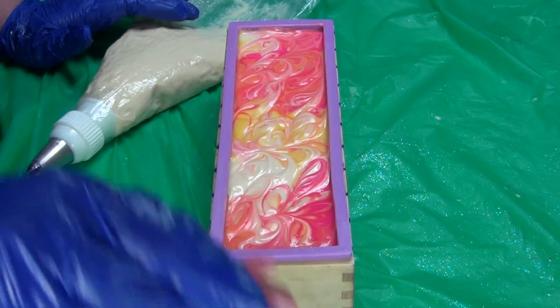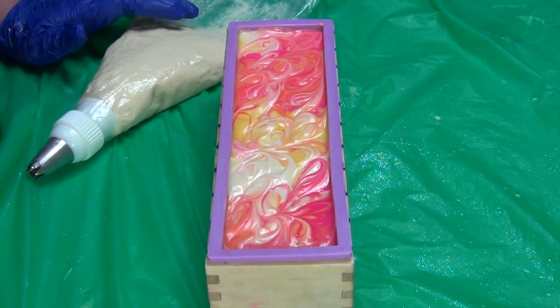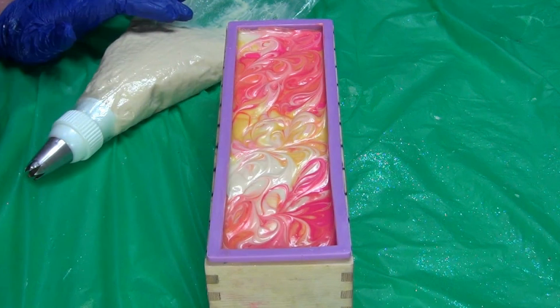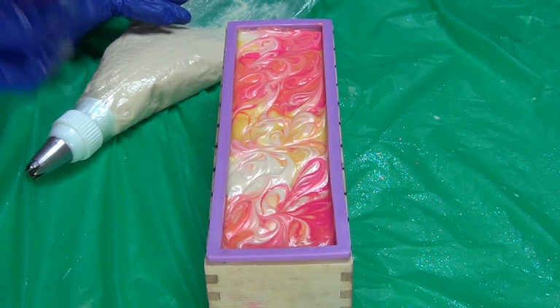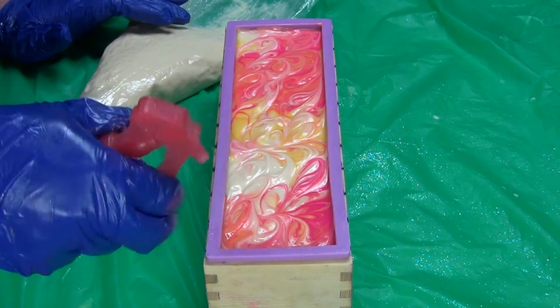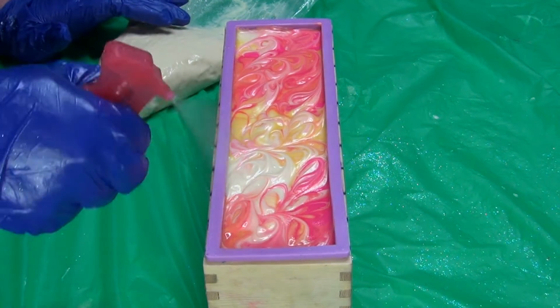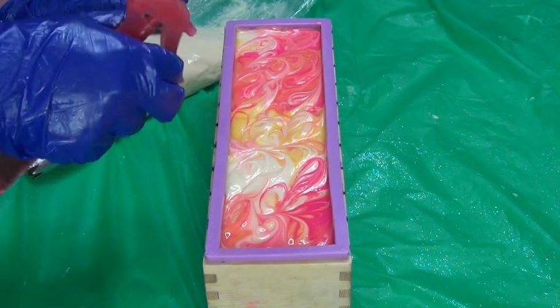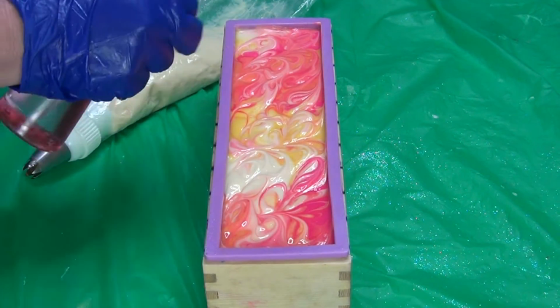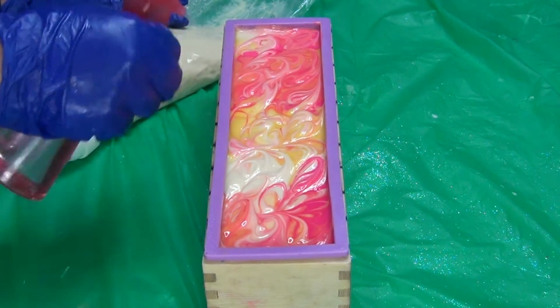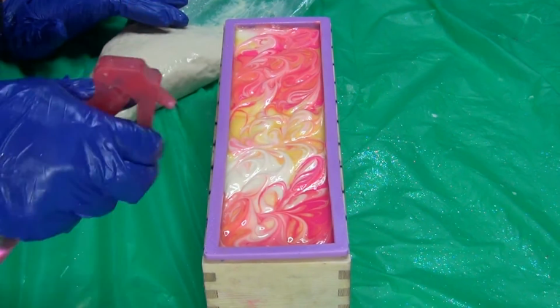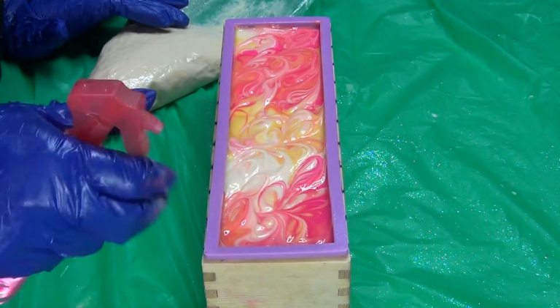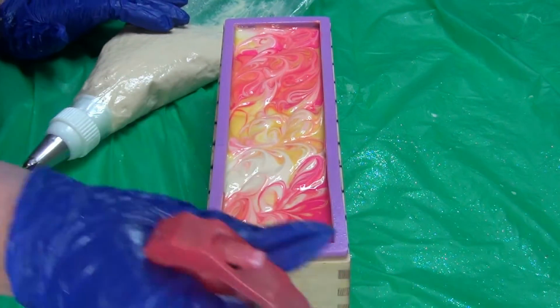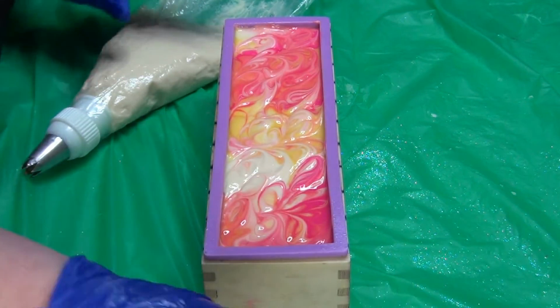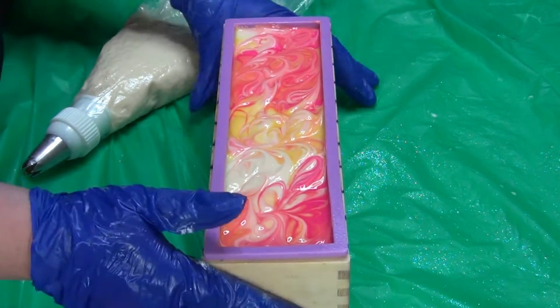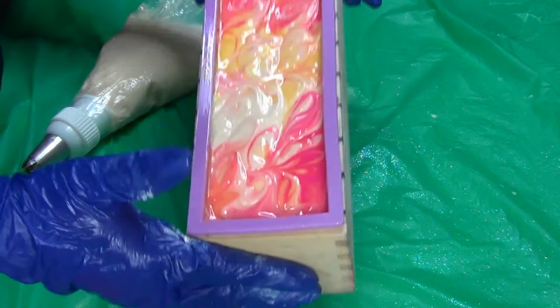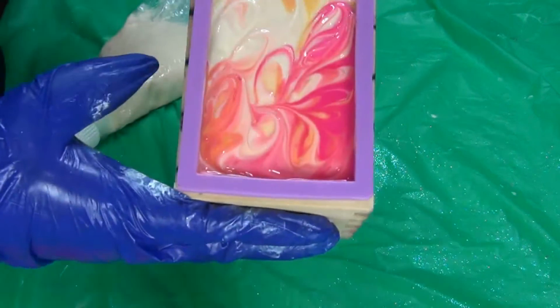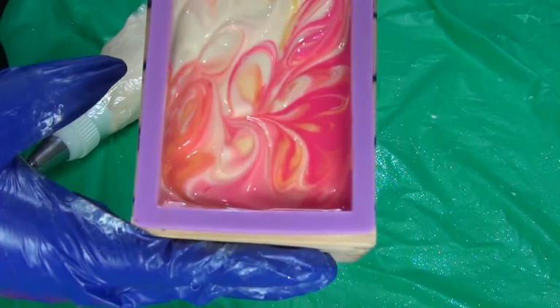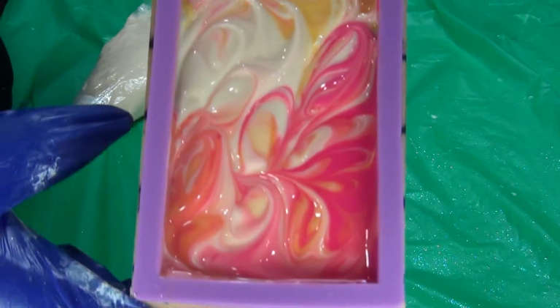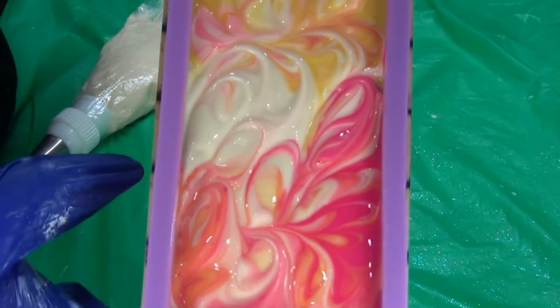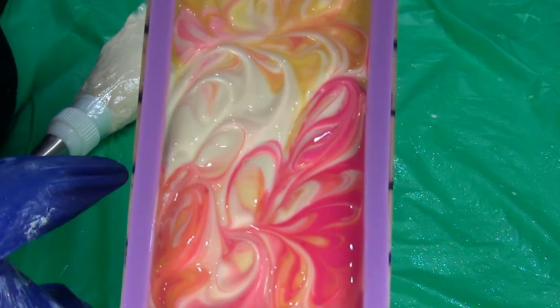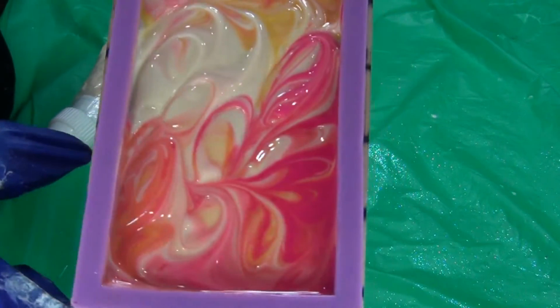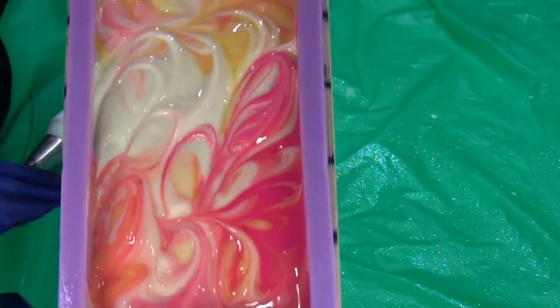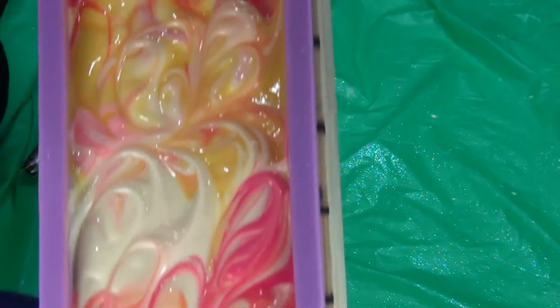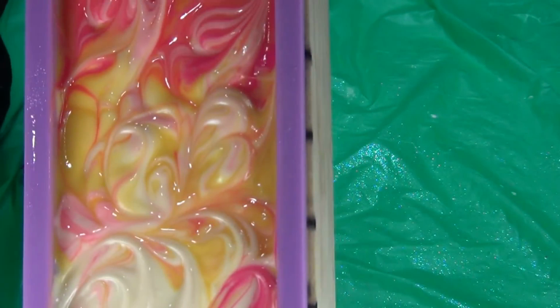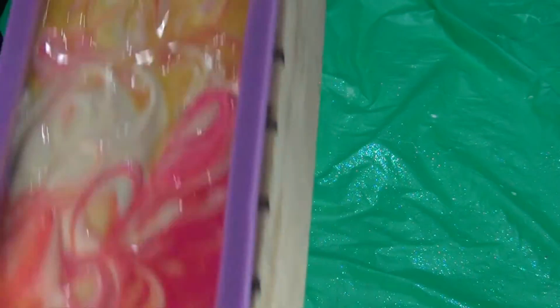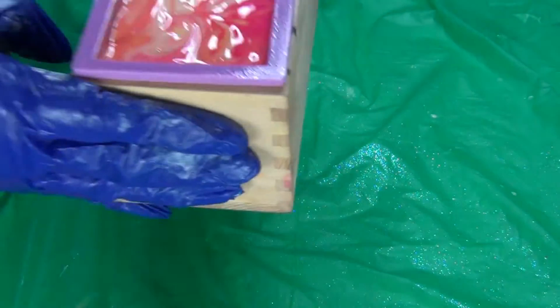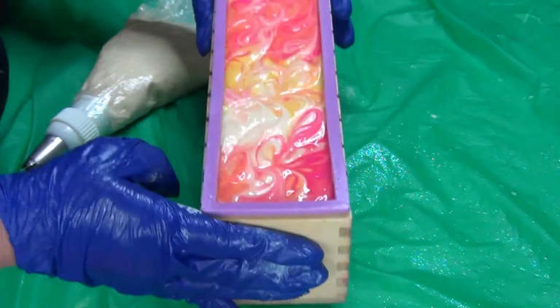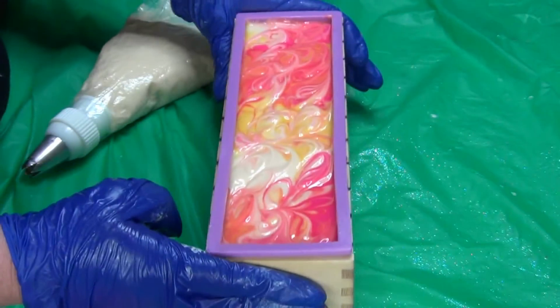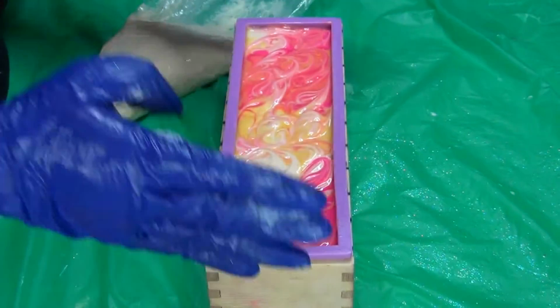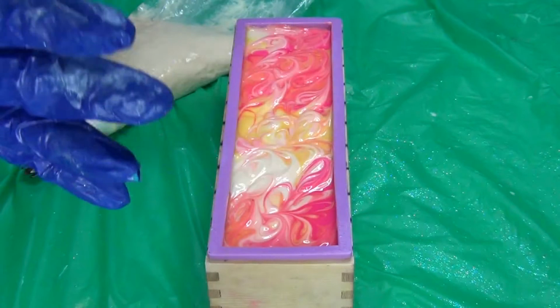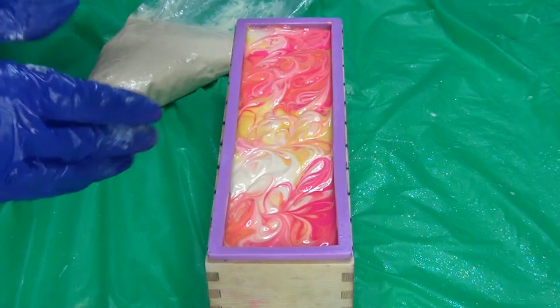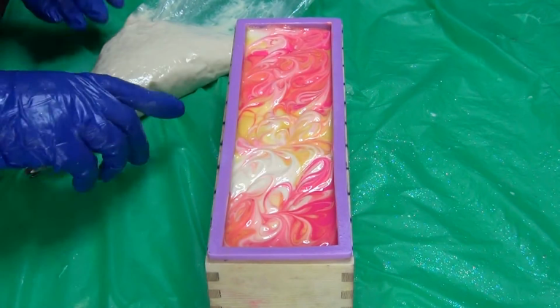Hi guys, welcome back. We're going to pipe the raspberry lemonade. I just love that I always decorate the soaps even though I'm going to pipe right over it. I don't know, it's a thing with me.